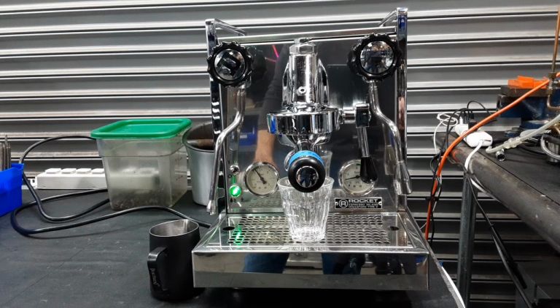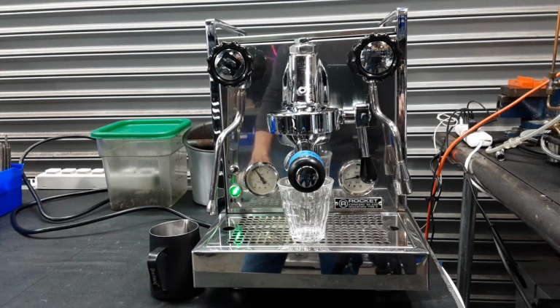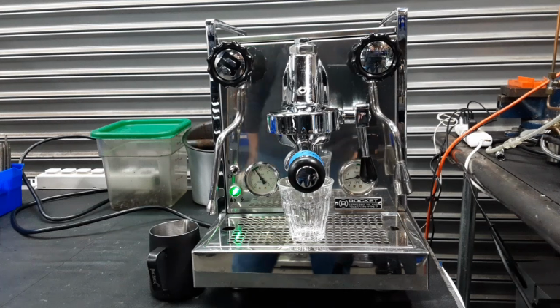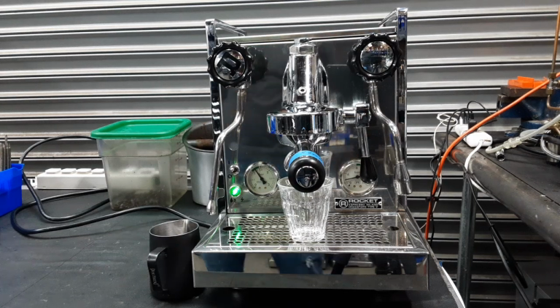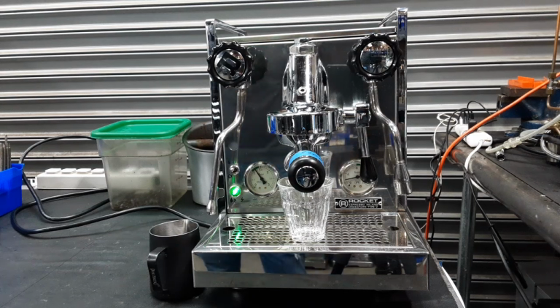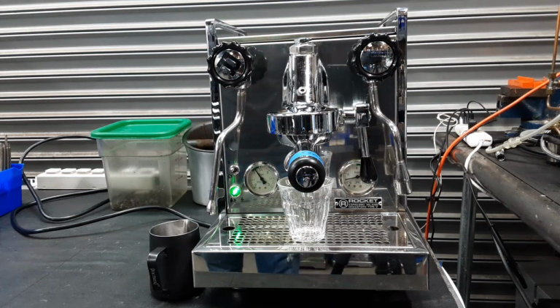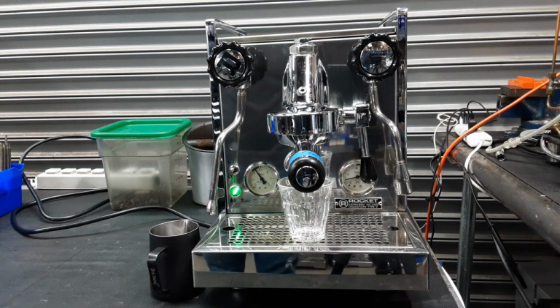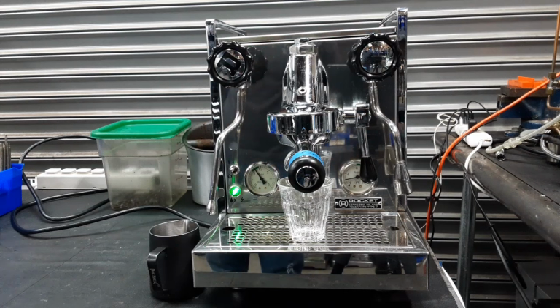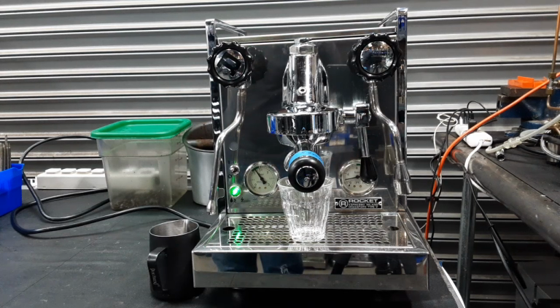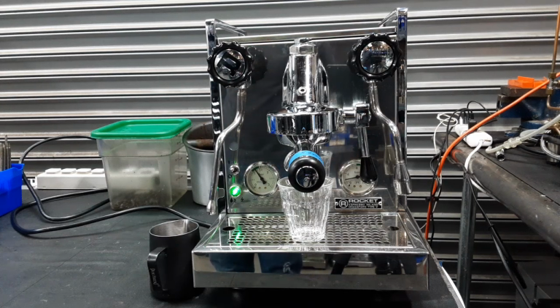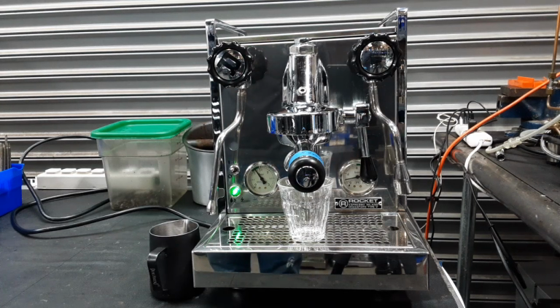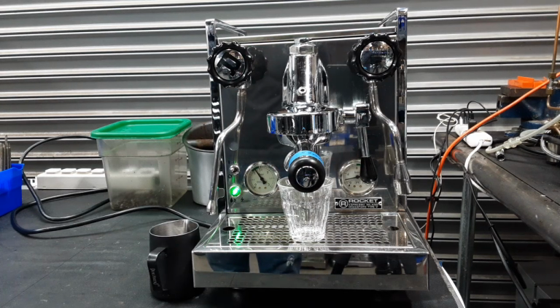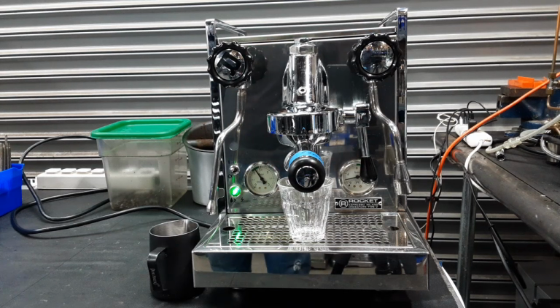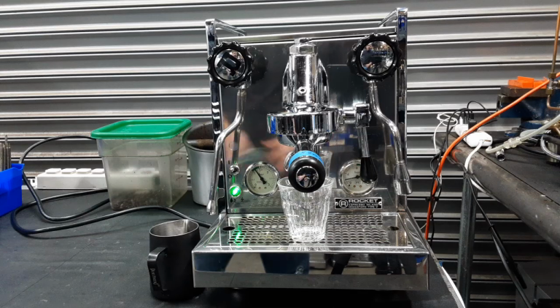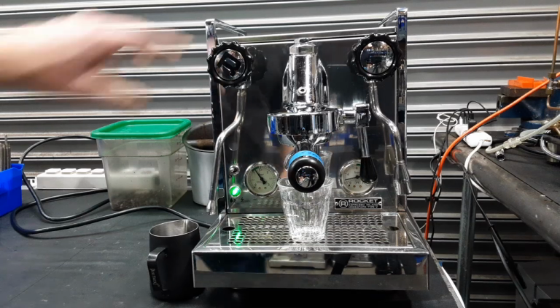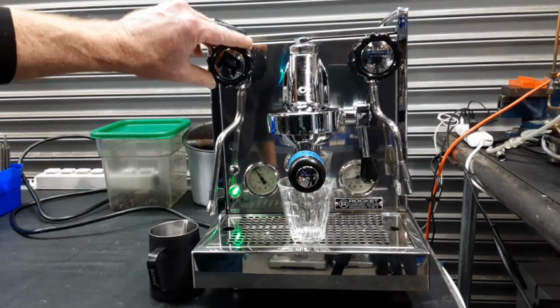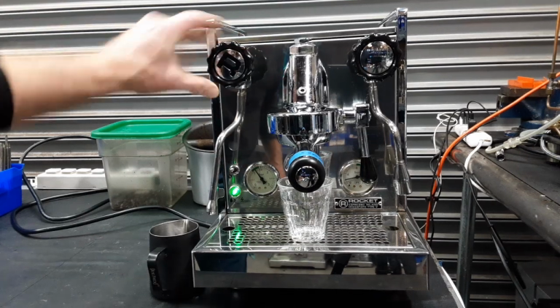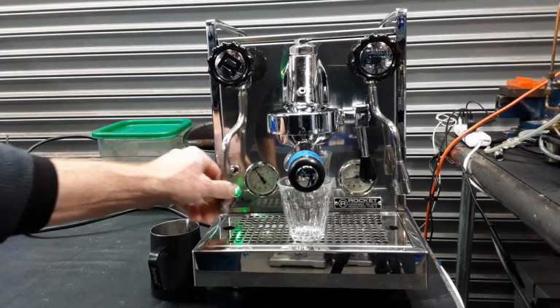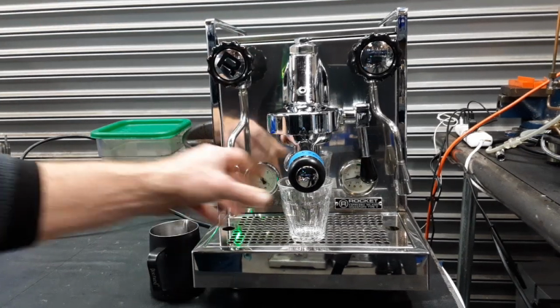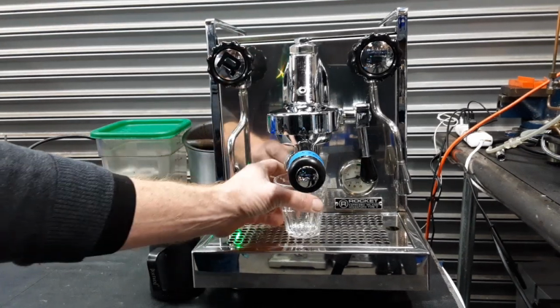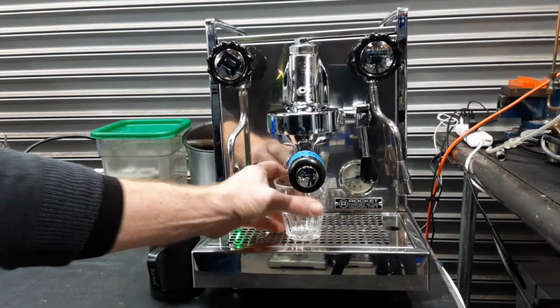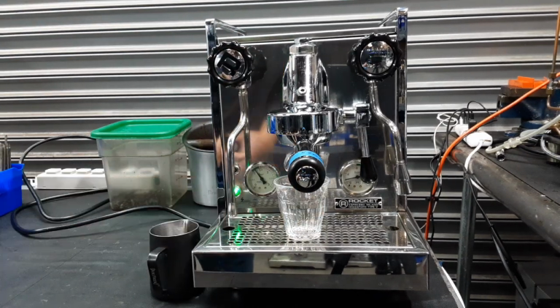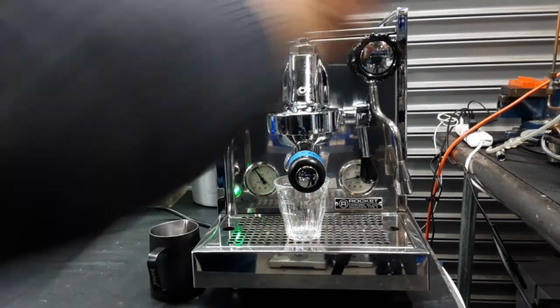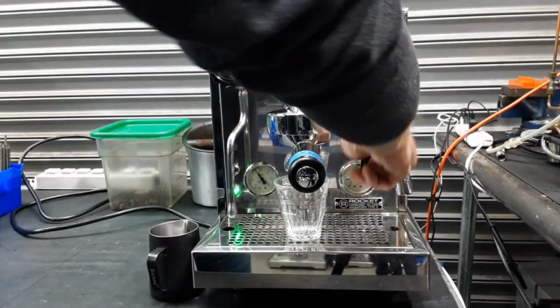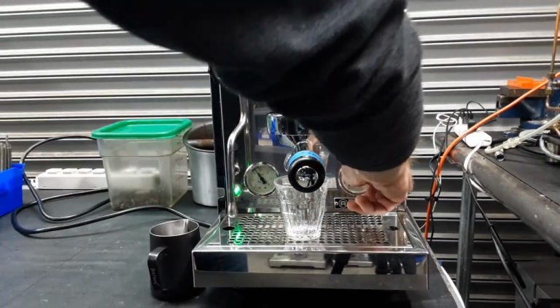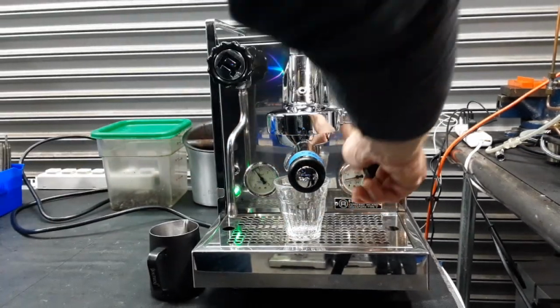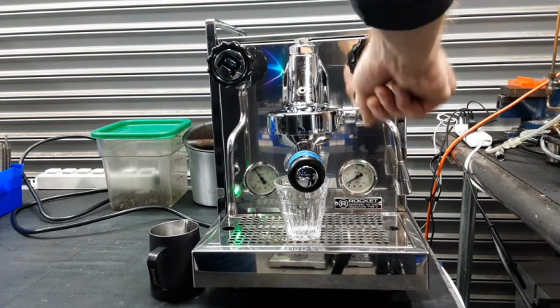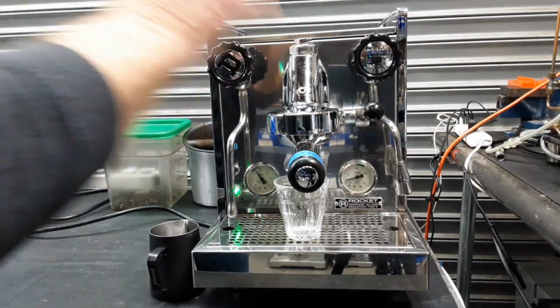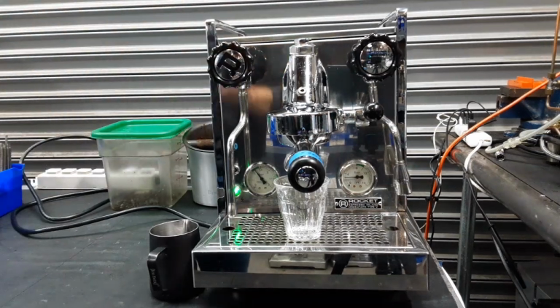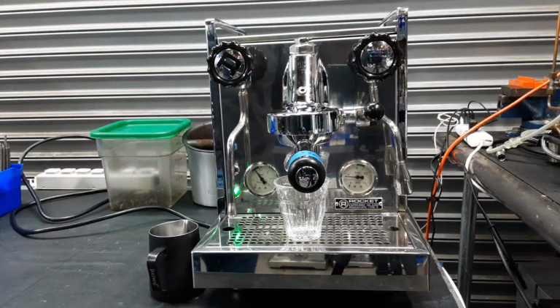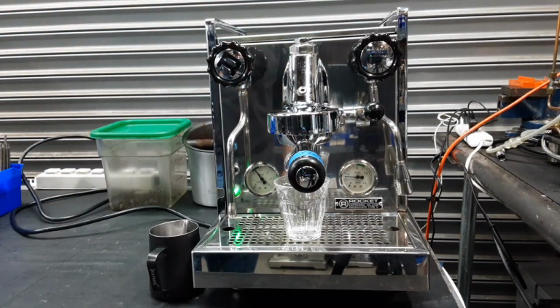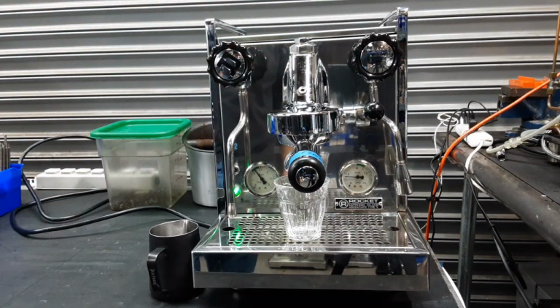Hello and welcome to Cannon Coffee and Espresso Machines. We're going to do a test shot on a Rocket — we did quite a lot of work to this Rocket, but I think it came out really nice.